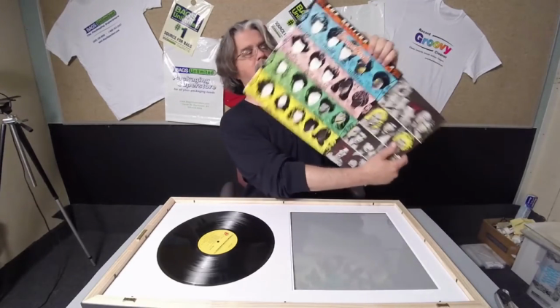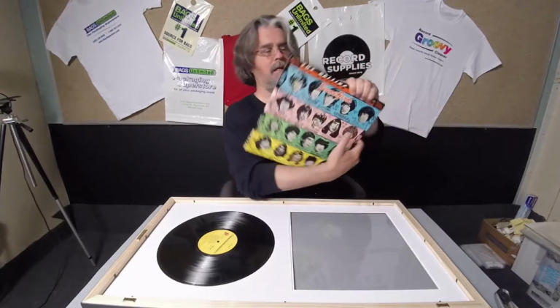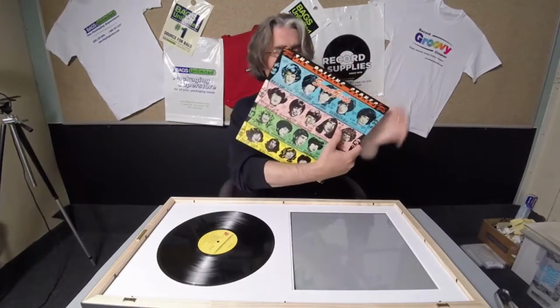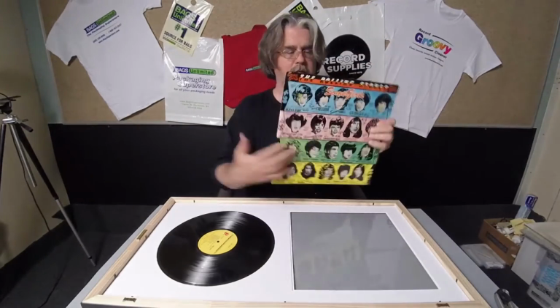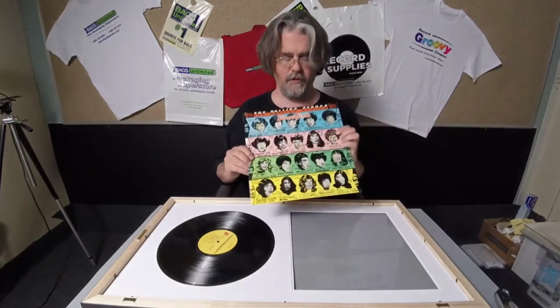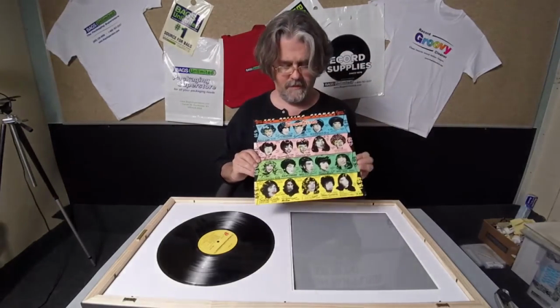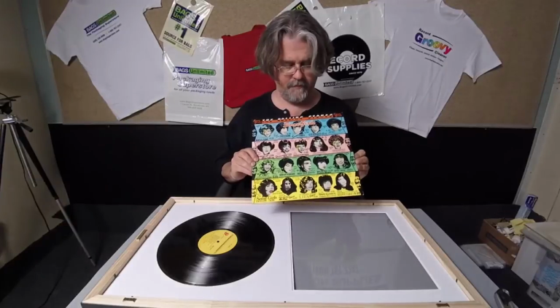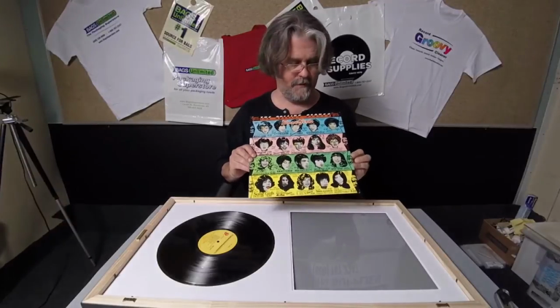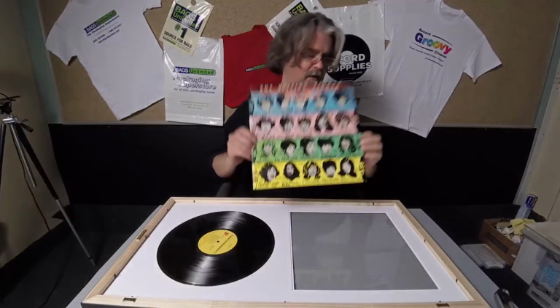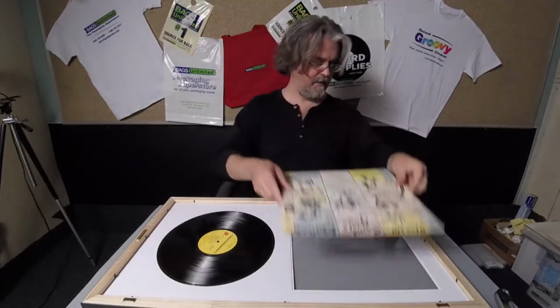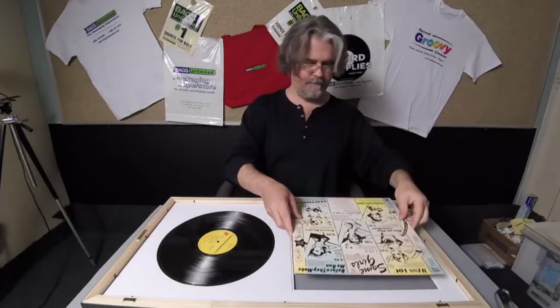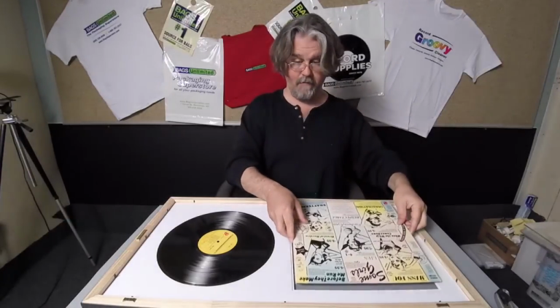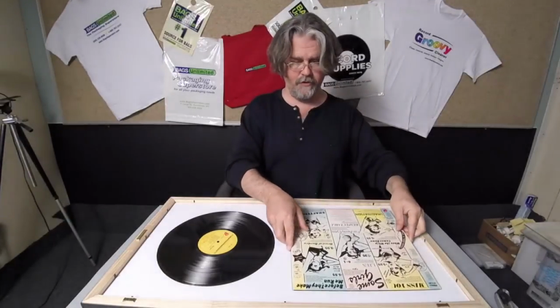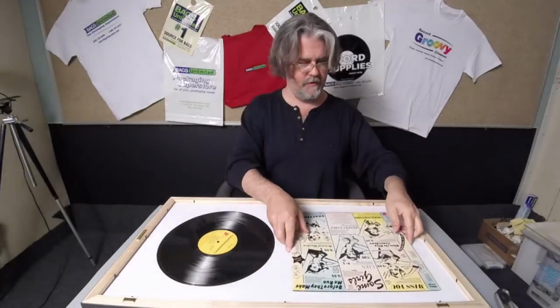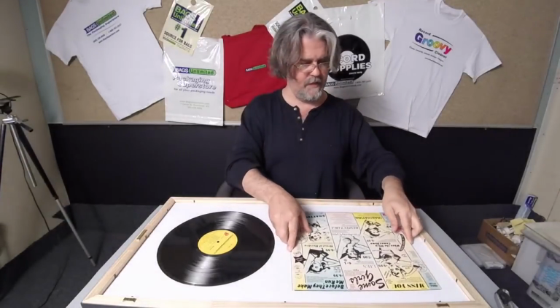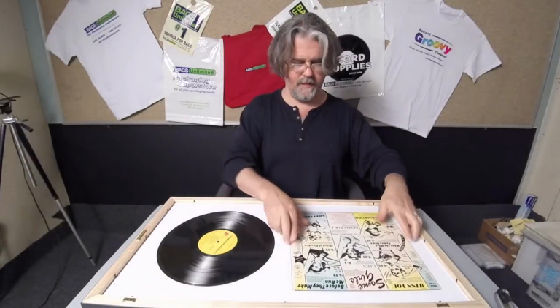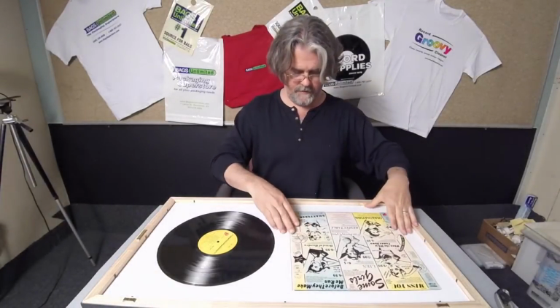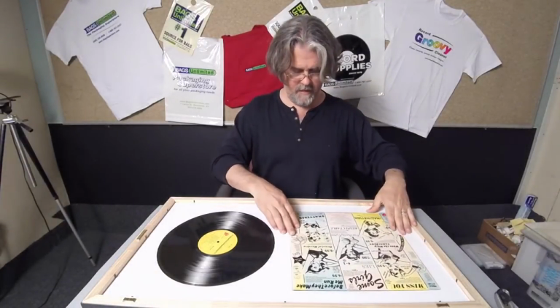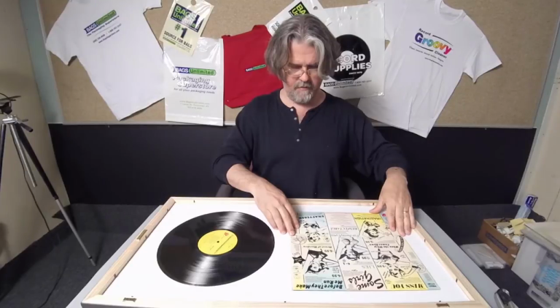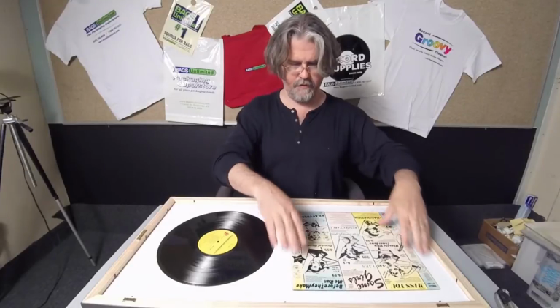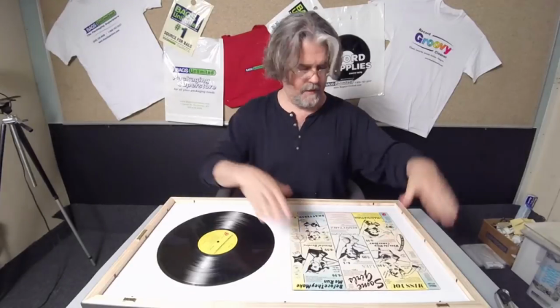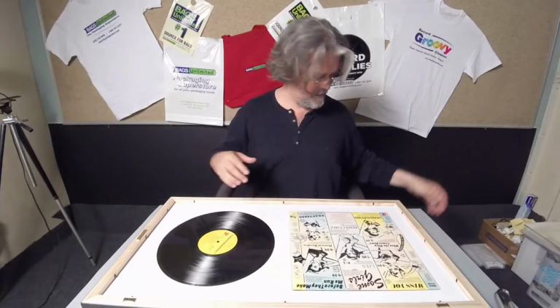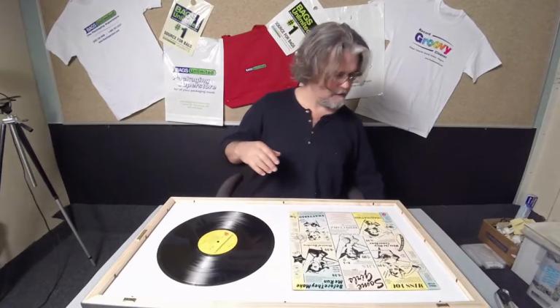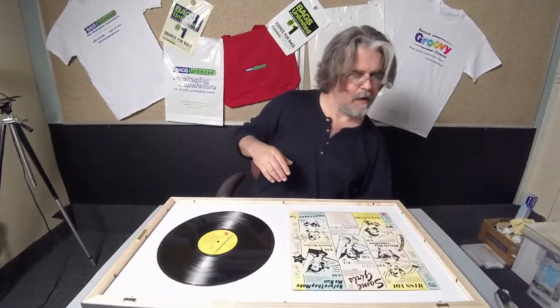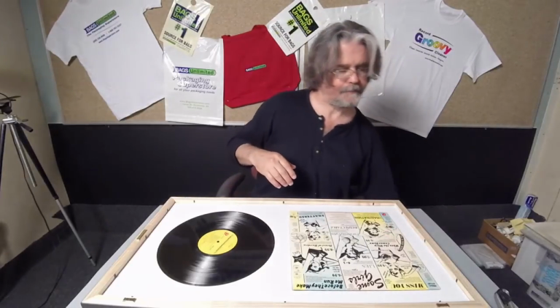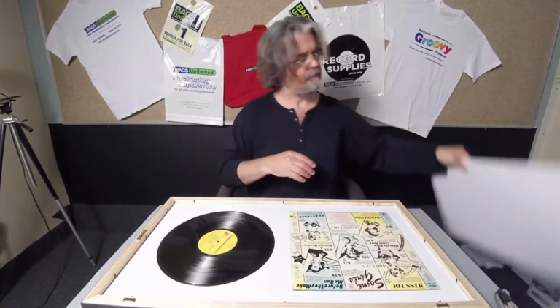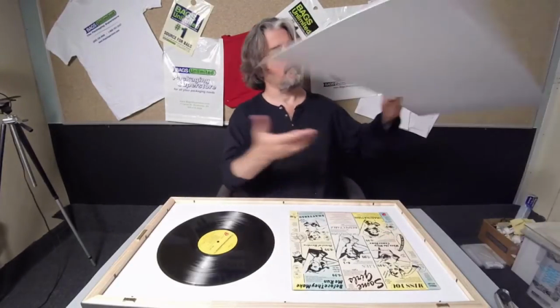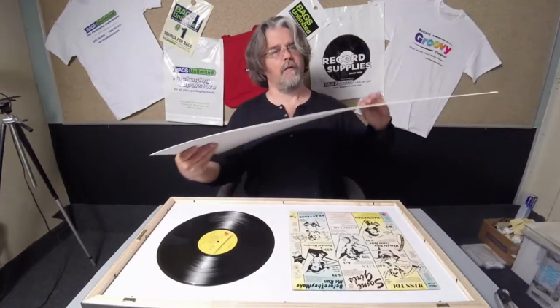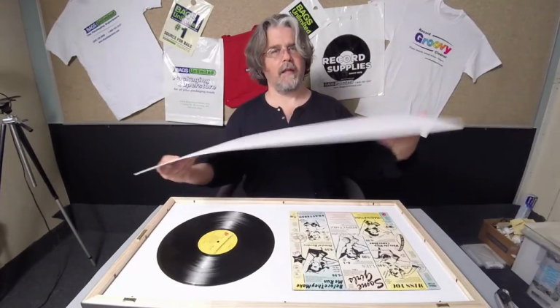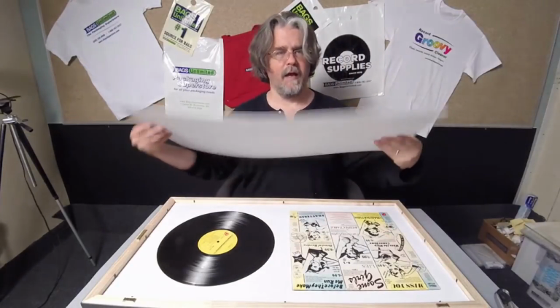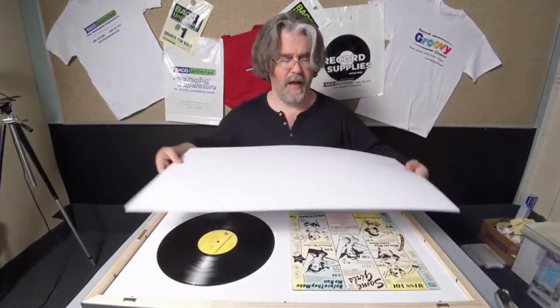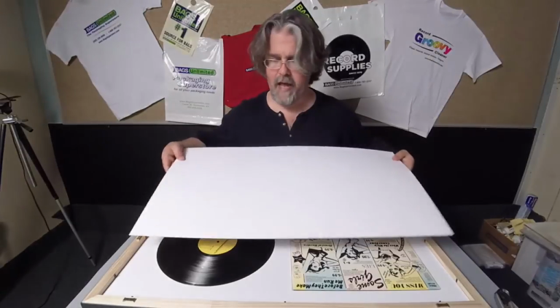They incorporated the inner sleeve into the cutouts of the outer sleeve to make the Stones' faces come through. It's interactive, it's revolutionary — there was nothing like it when this came out, and I don't know if there's anything like it since. Finally, you have your back mat.